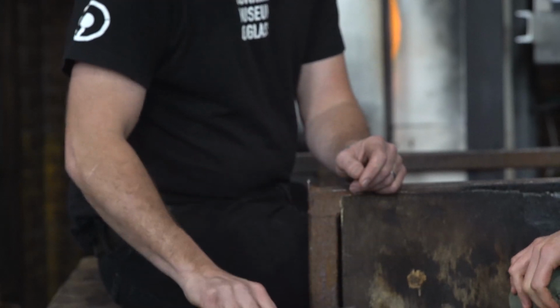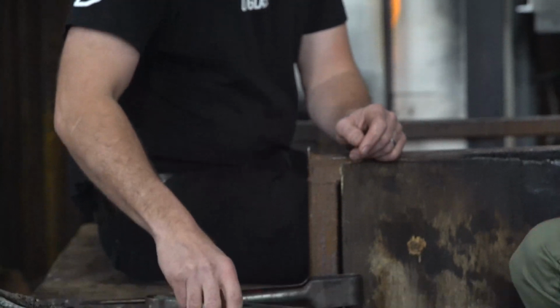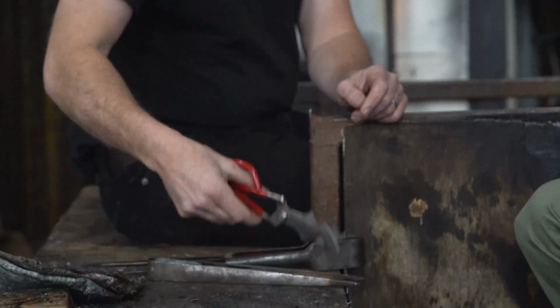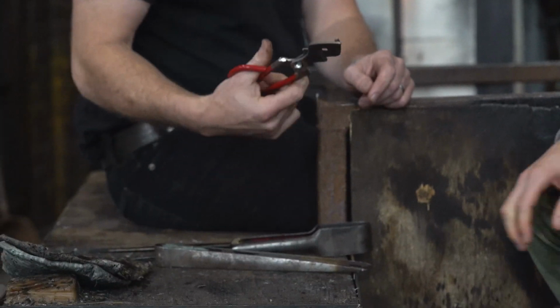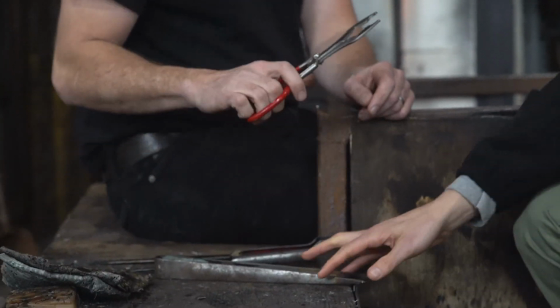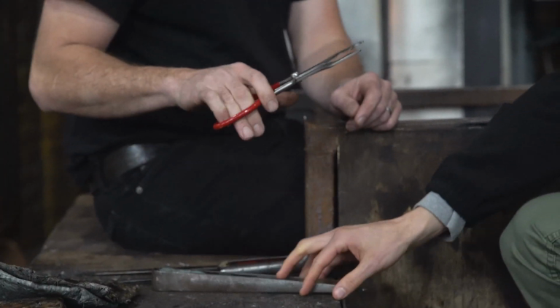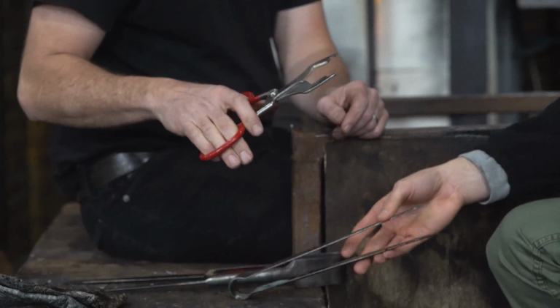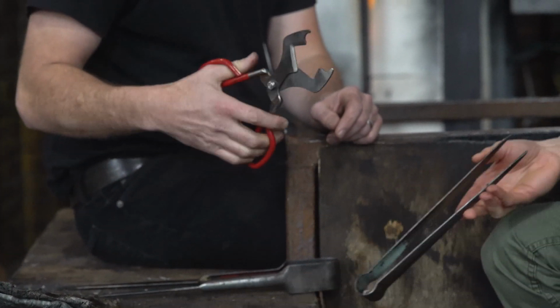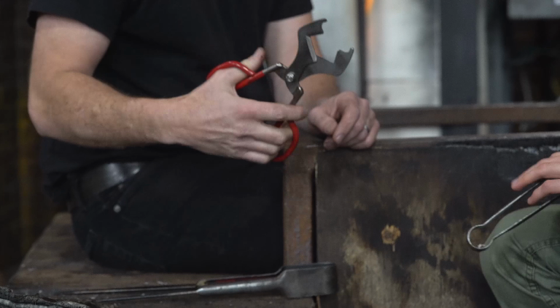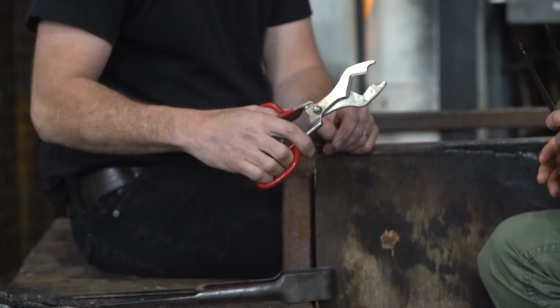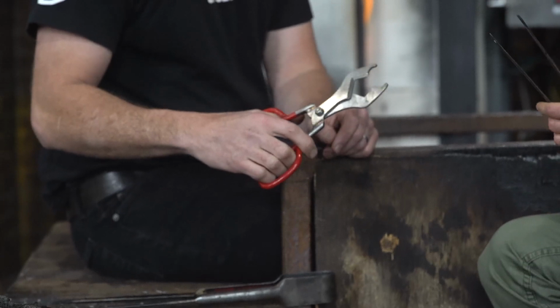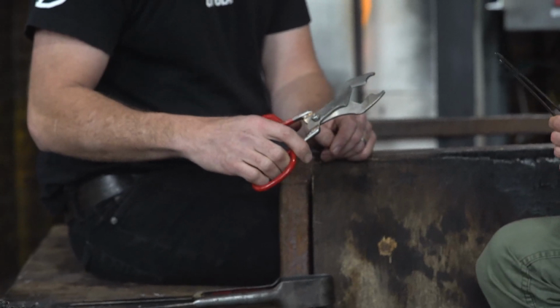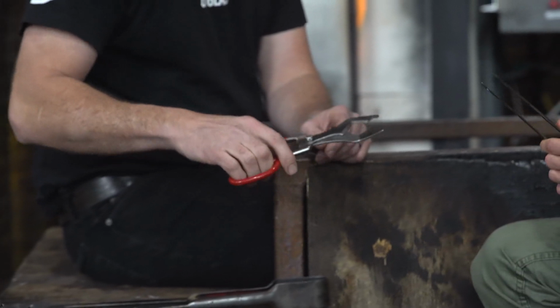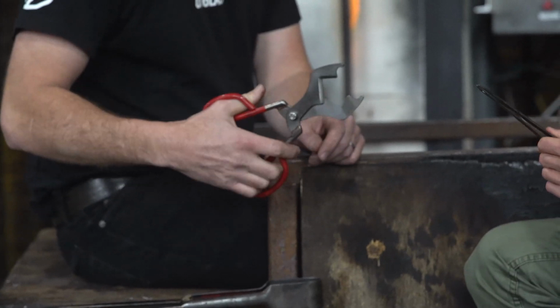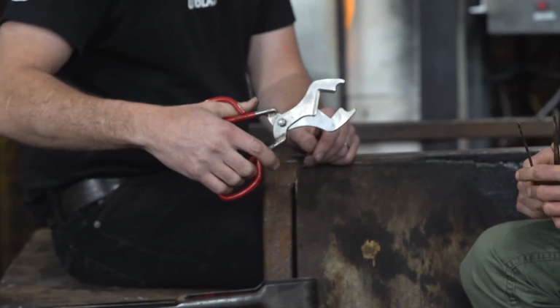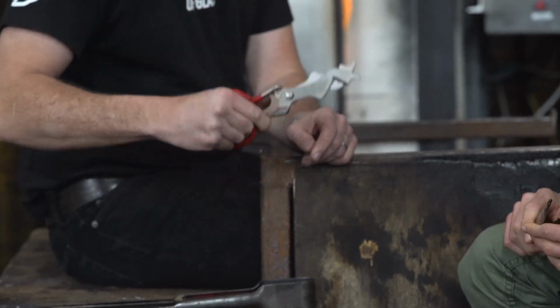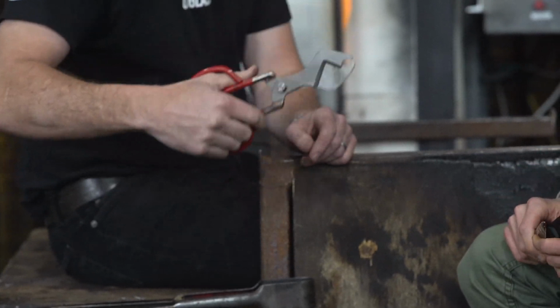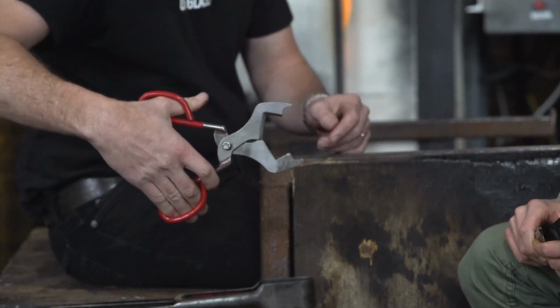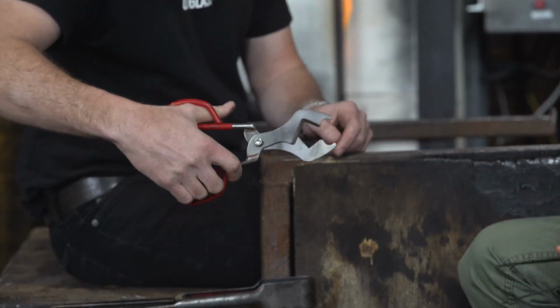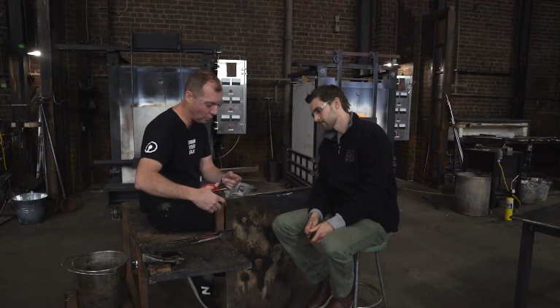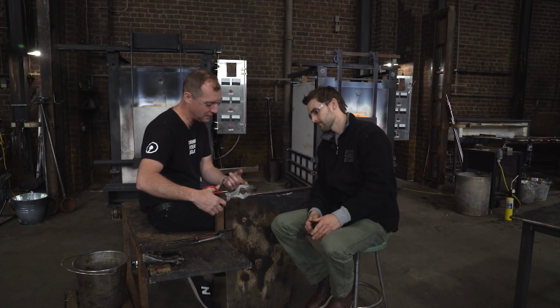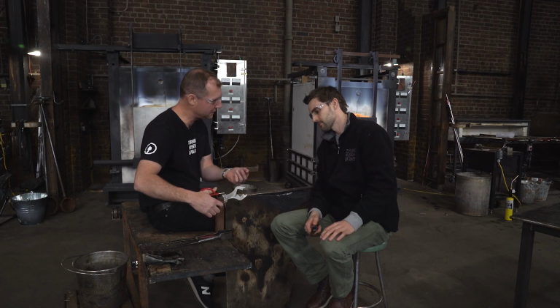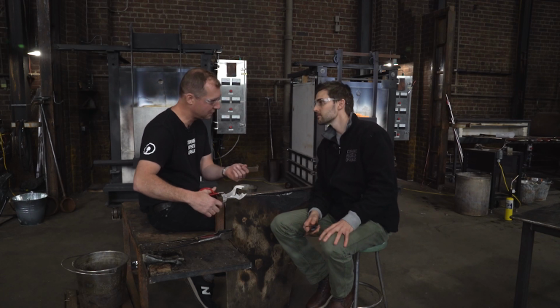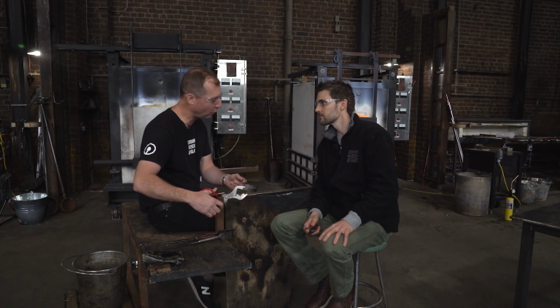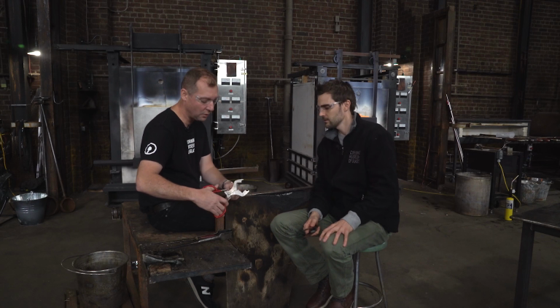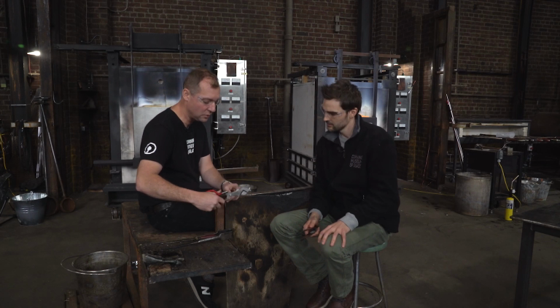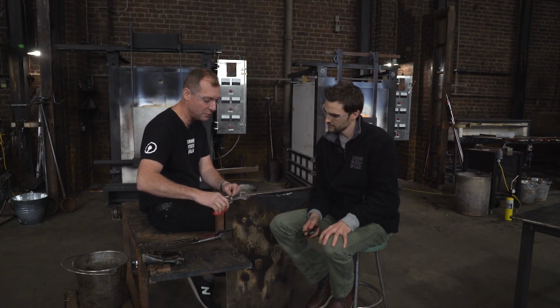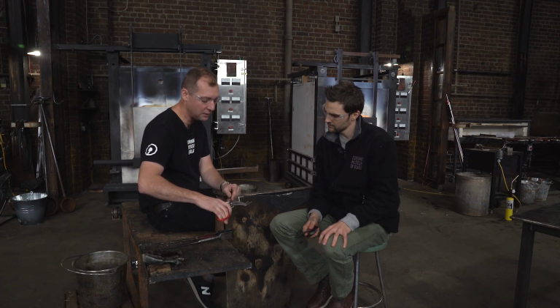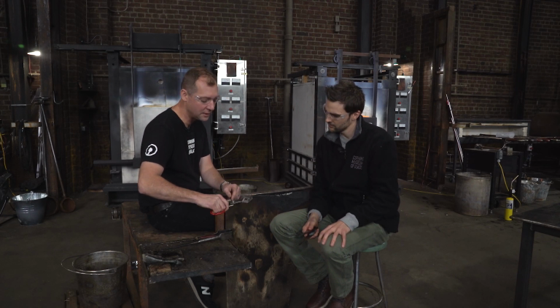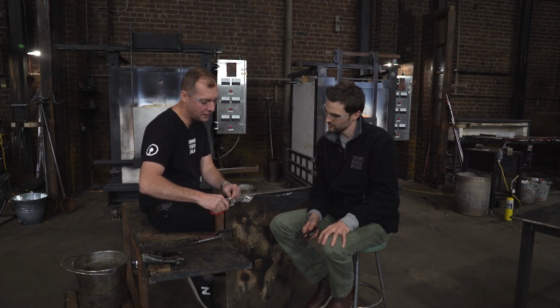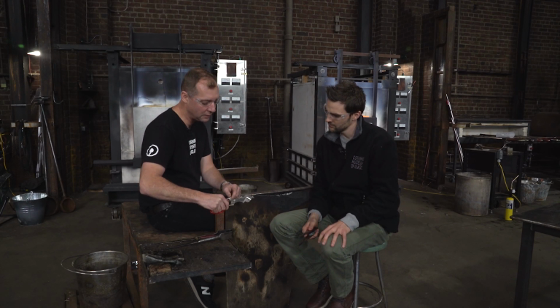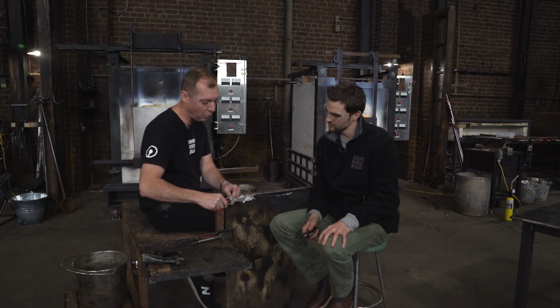A shear that's very specific to glassmaking is called a diamond shear. You actually use it to cut glass when it's in a cylindrical form. If you use a diamond shear to cut the glass, it cuts it to a nice point.